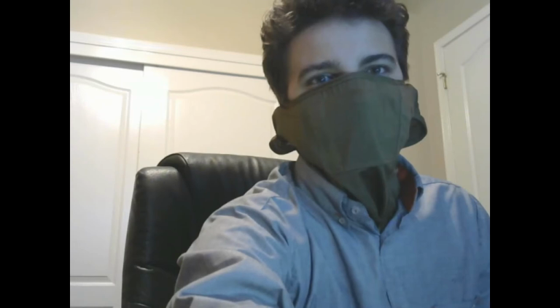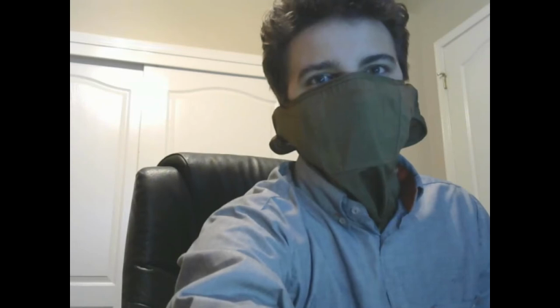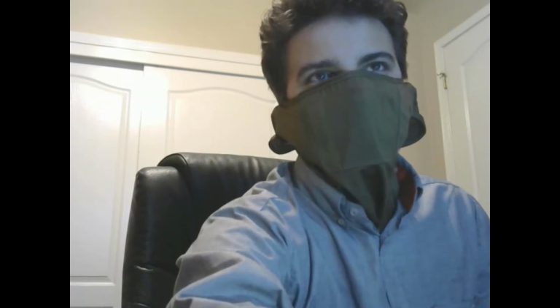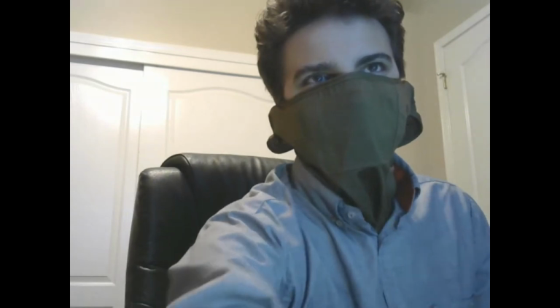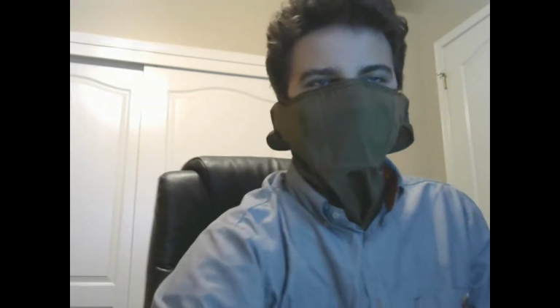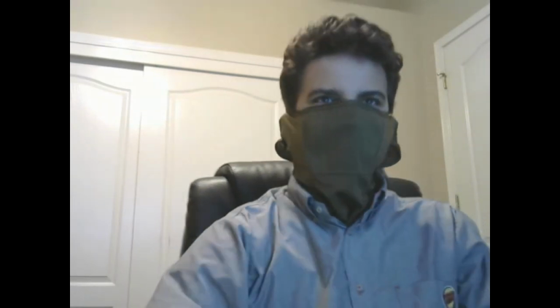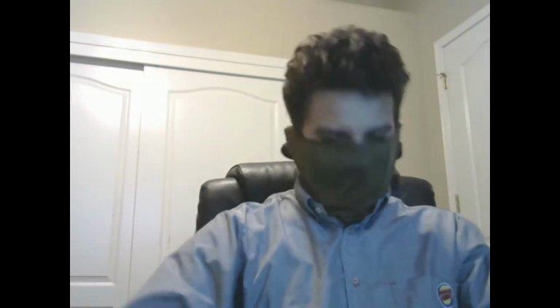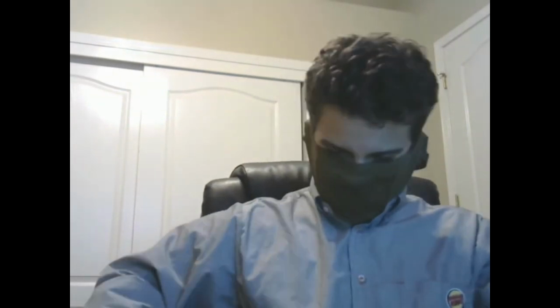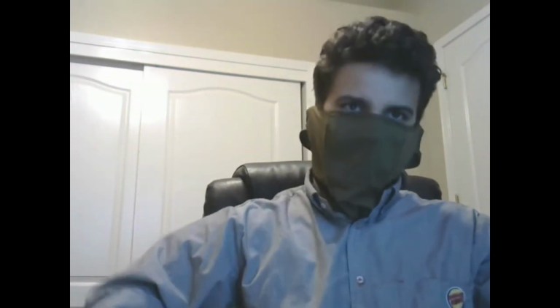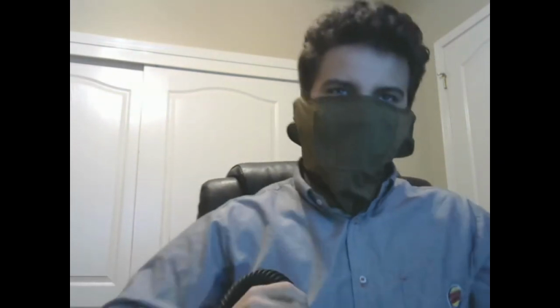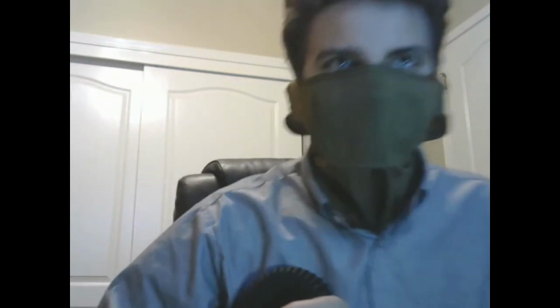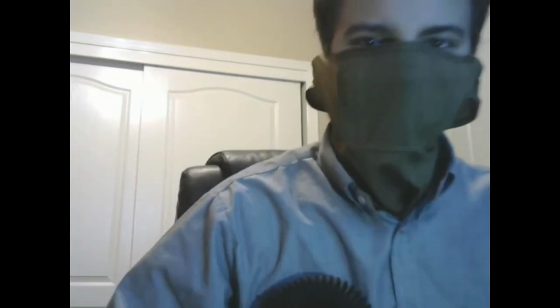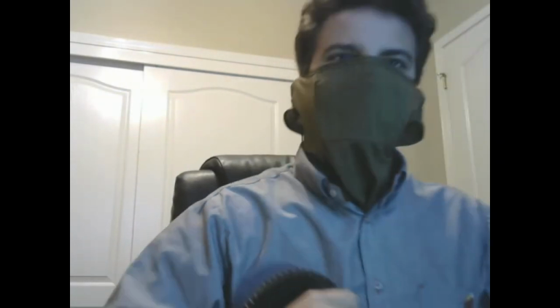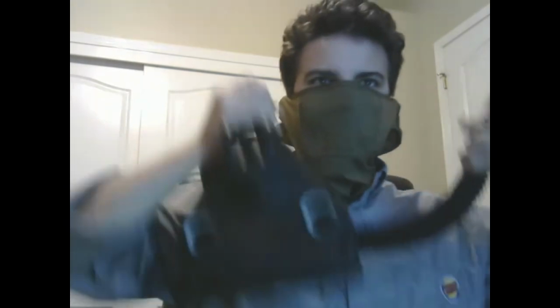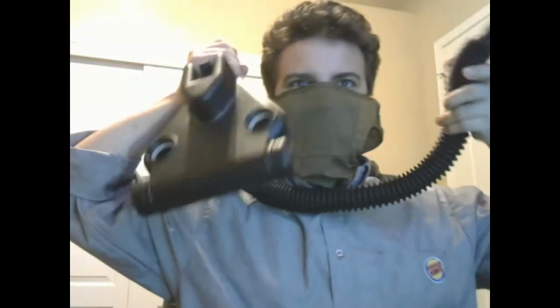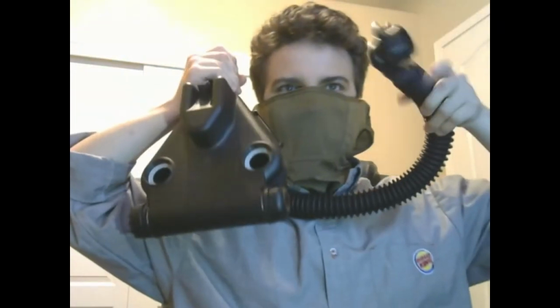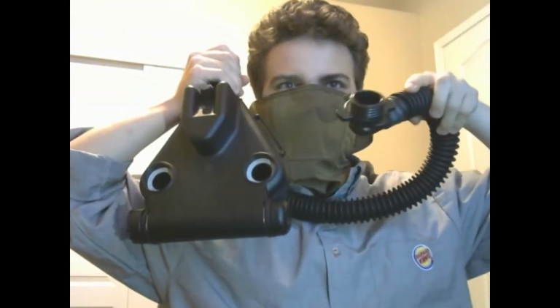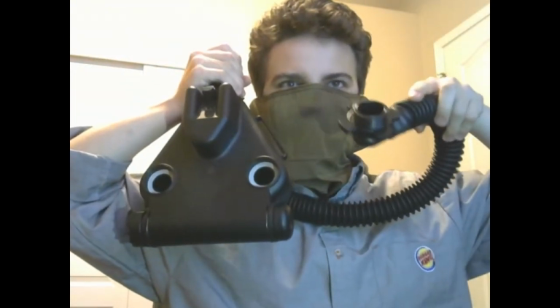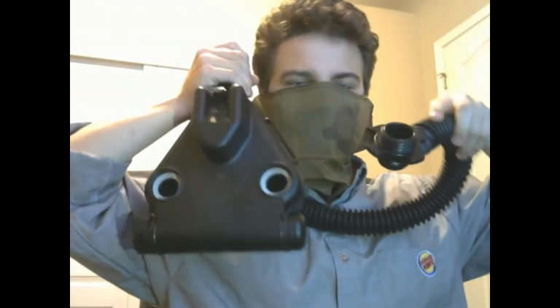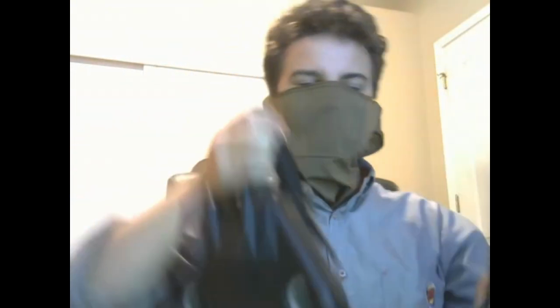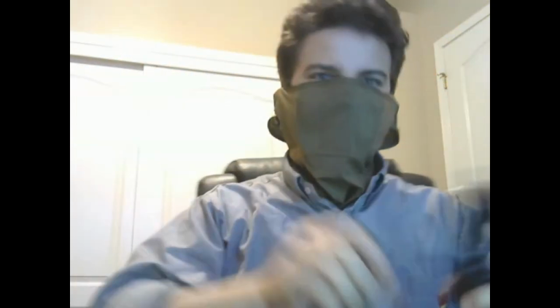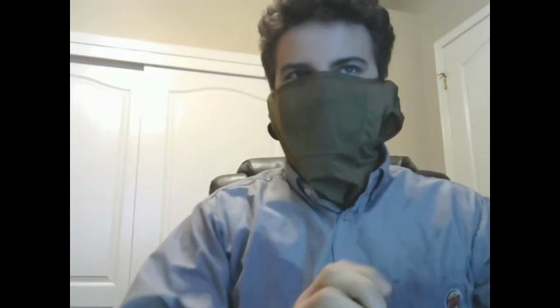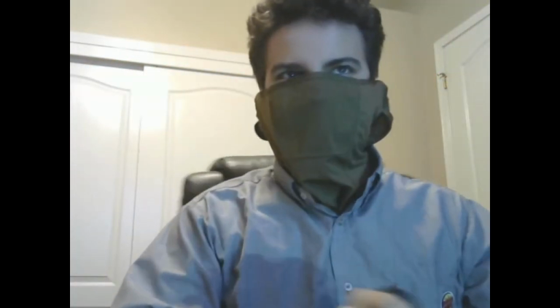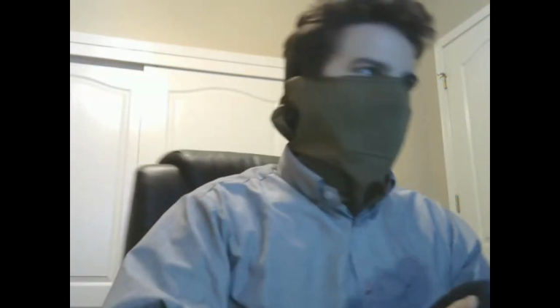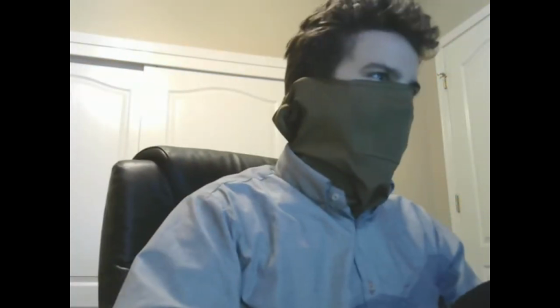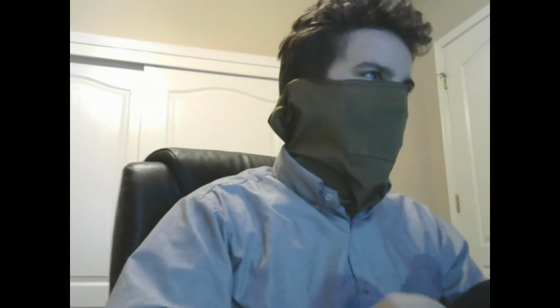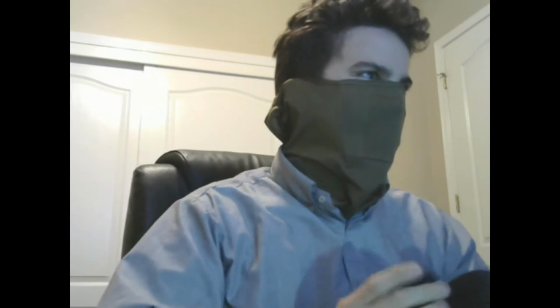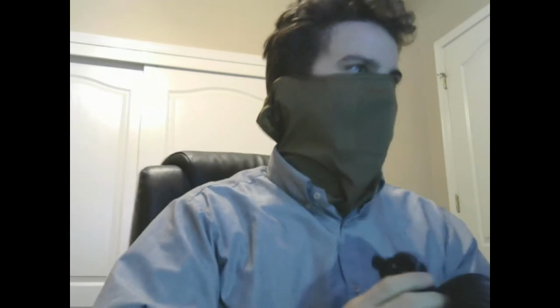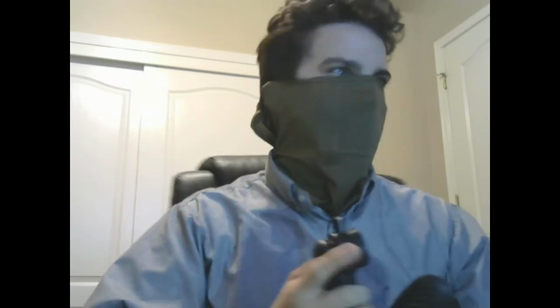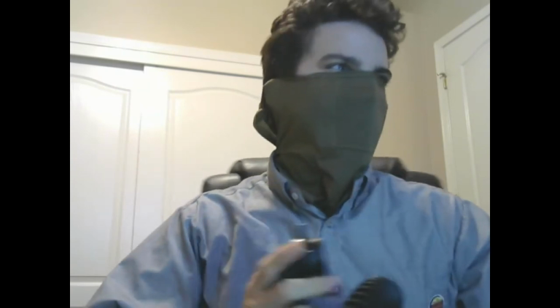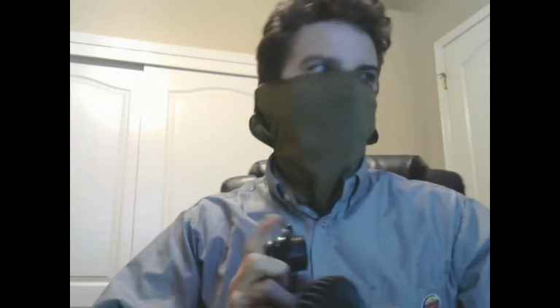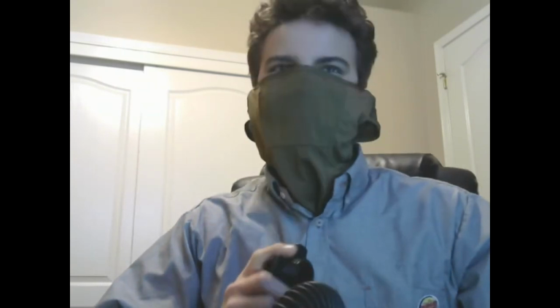Hello, Twitter world, yours truly. Today I'm going to be talking about my C420 PAPR. PAPR stands for Powered Air Purifying Respirator.